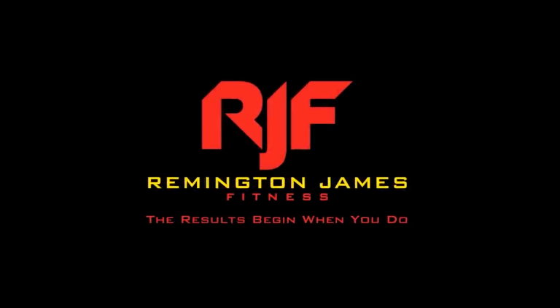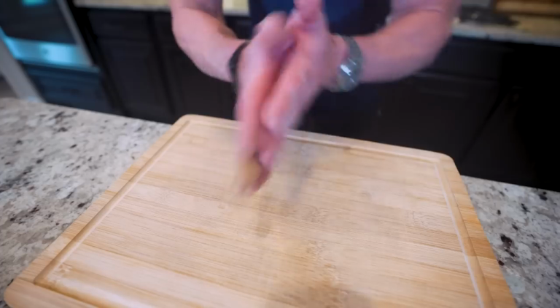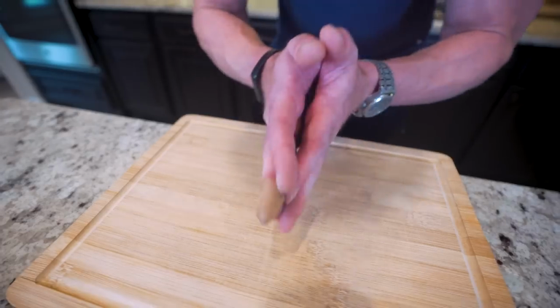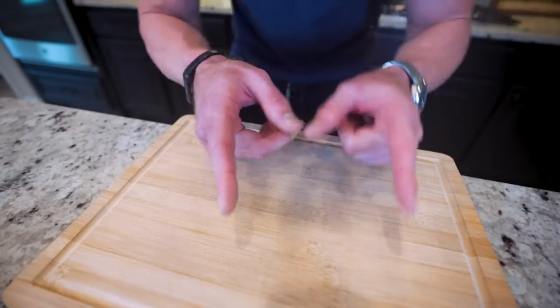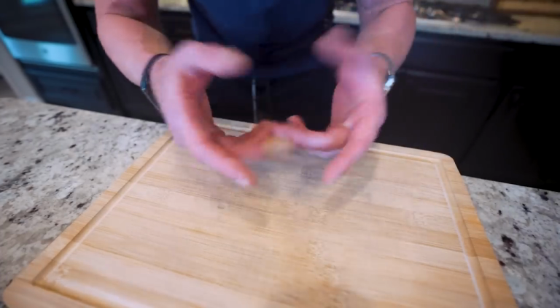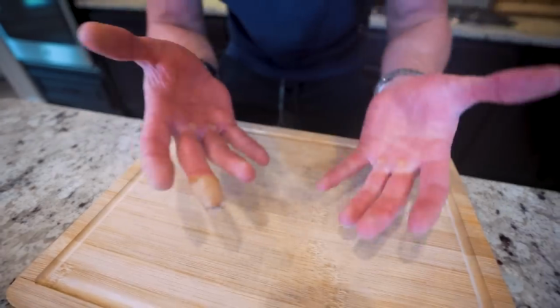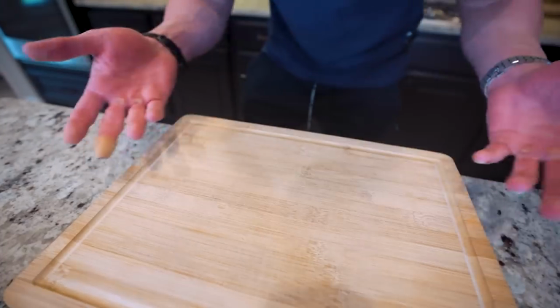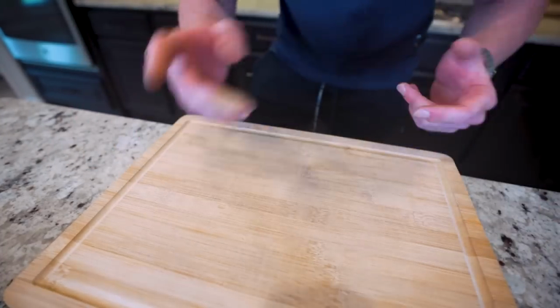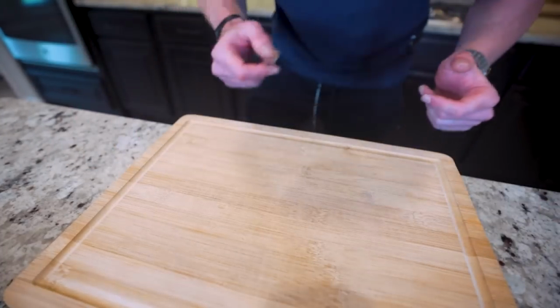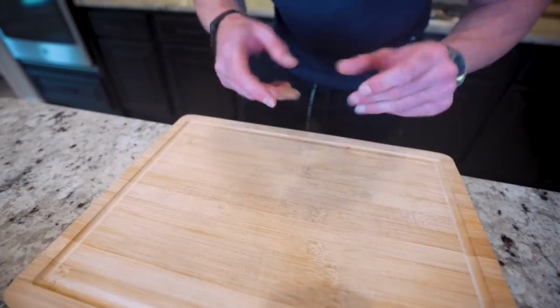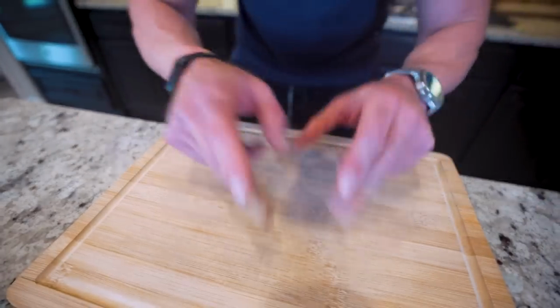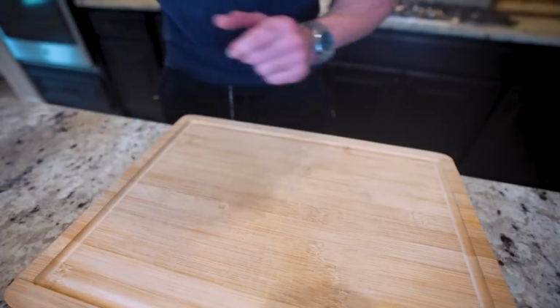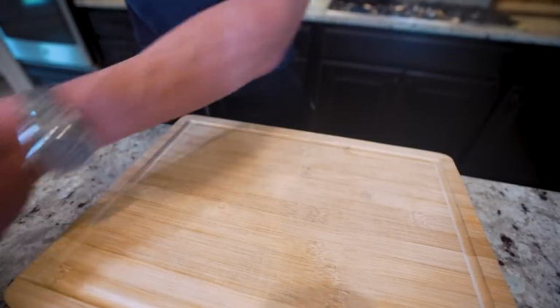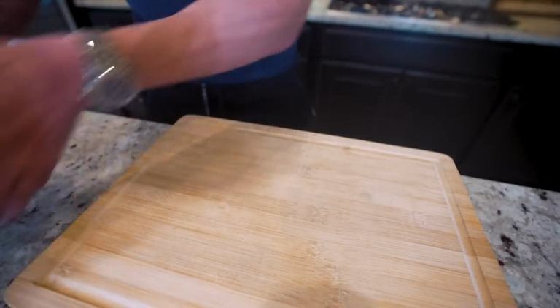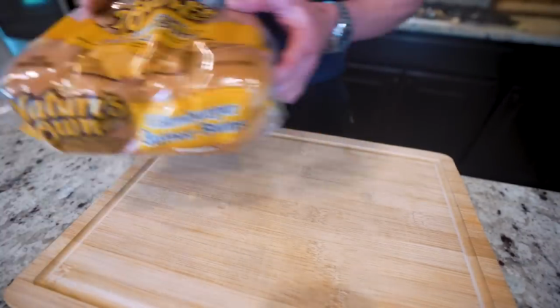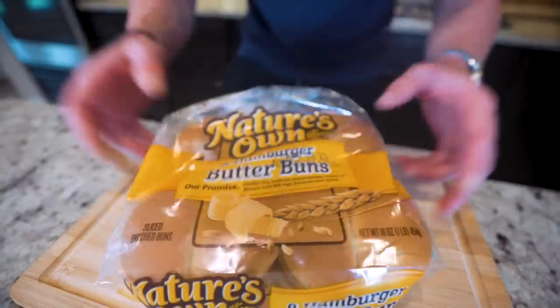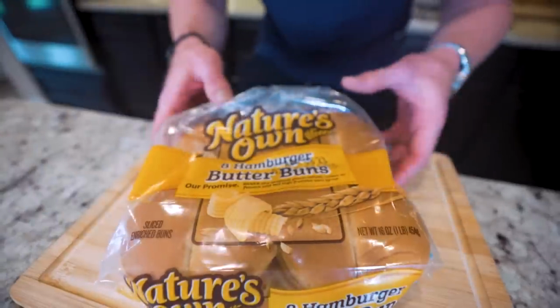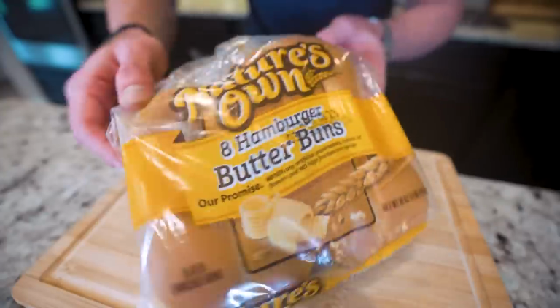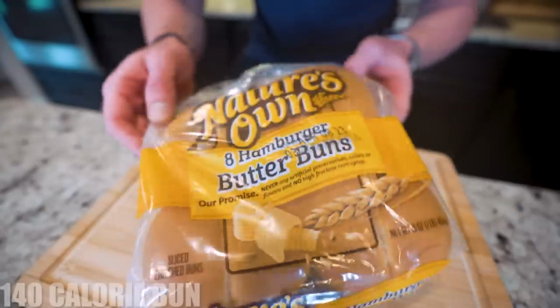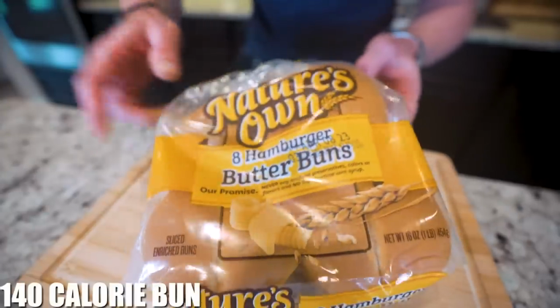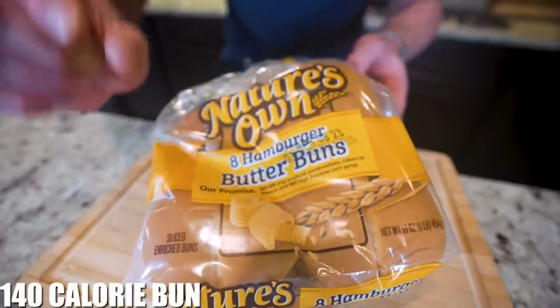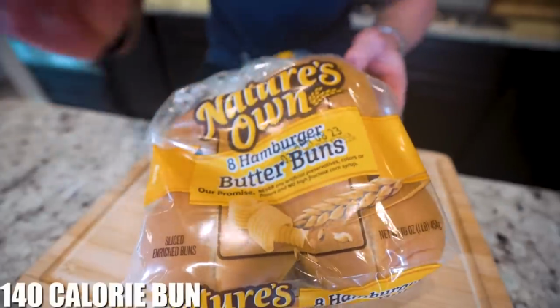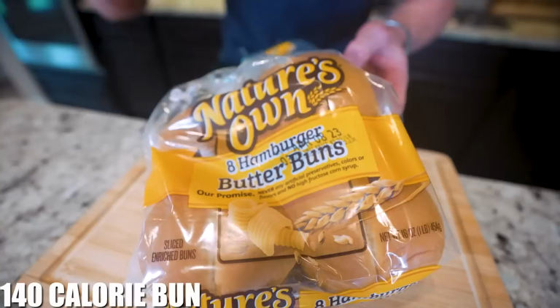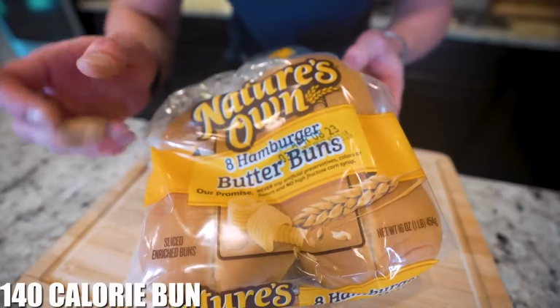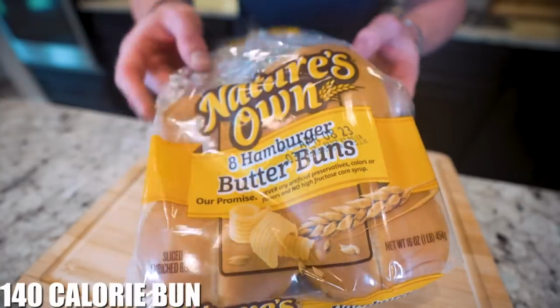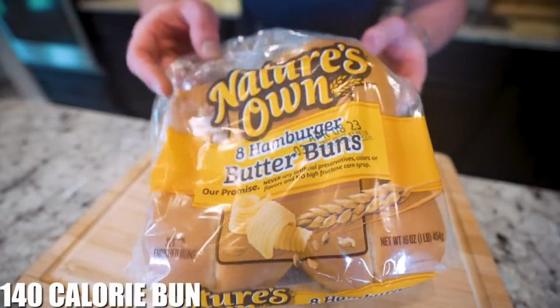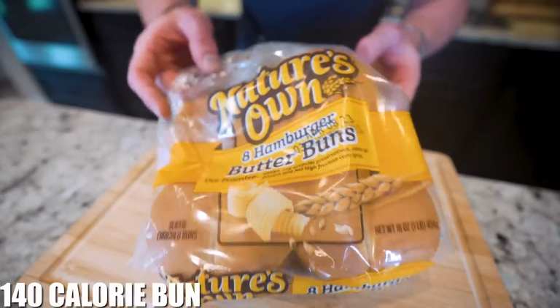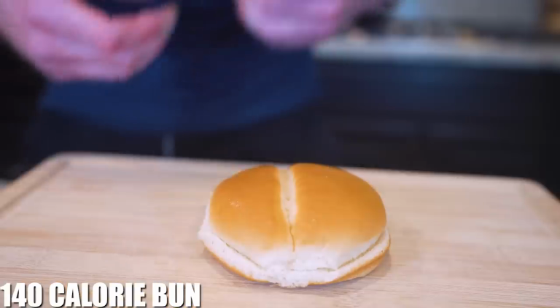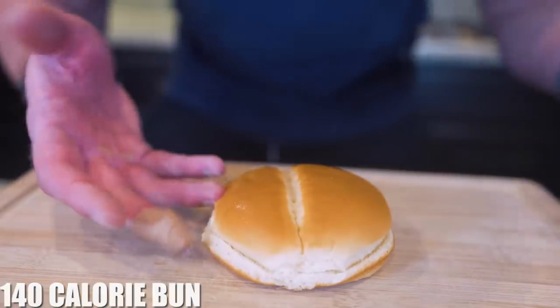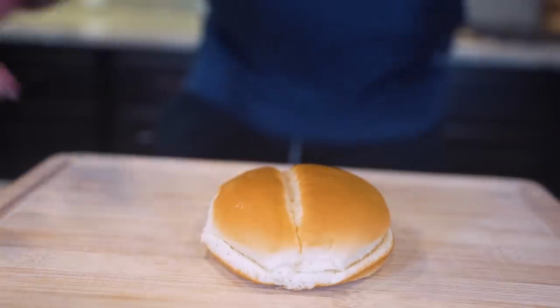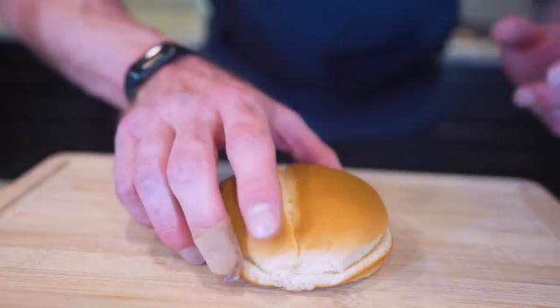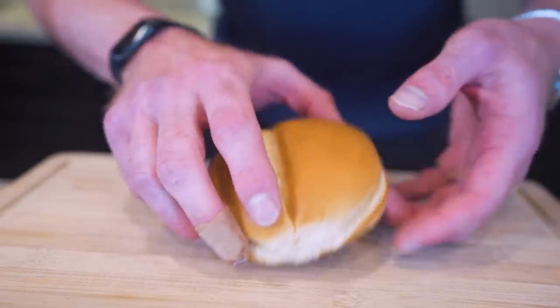Making healthy and delicious burgers at home isn't complicated, there's just a few things we need to do. First off, we need to choose the right bun. I use Nature's Own butter buns - I think they got the best flavor while still only having 140 calories. And every good sandwich needs a buttered and toasted bun.